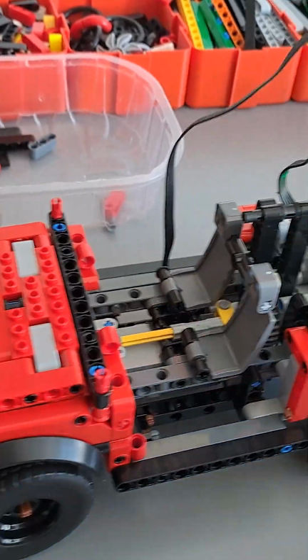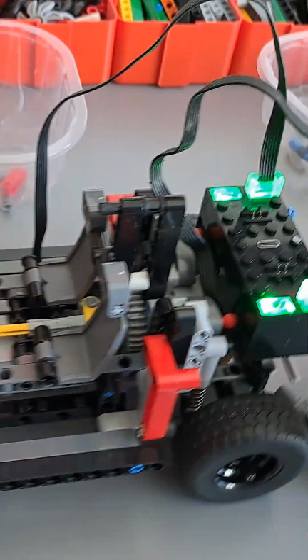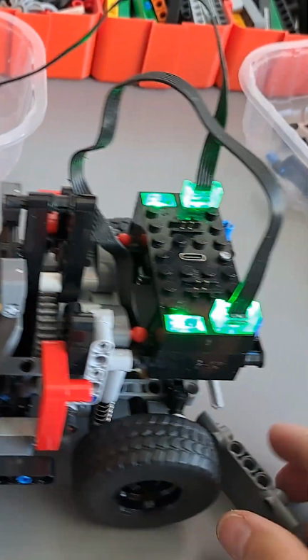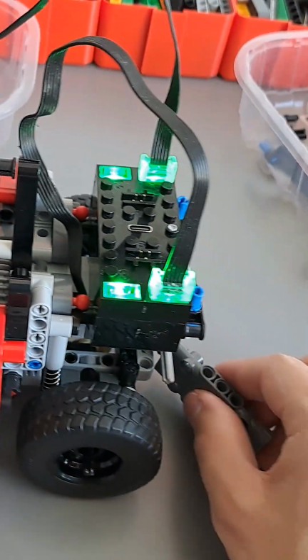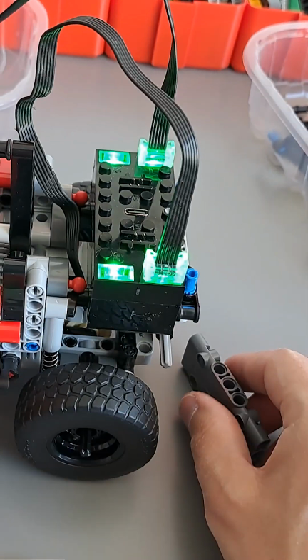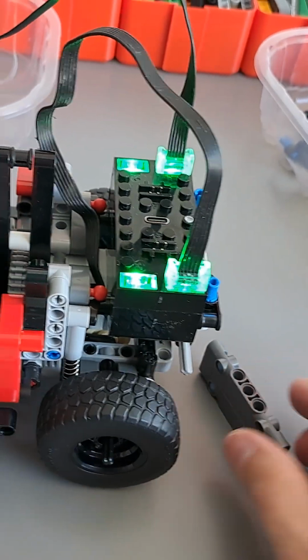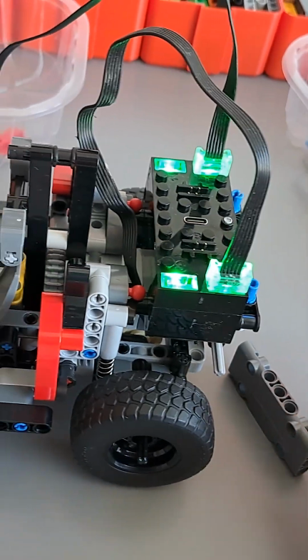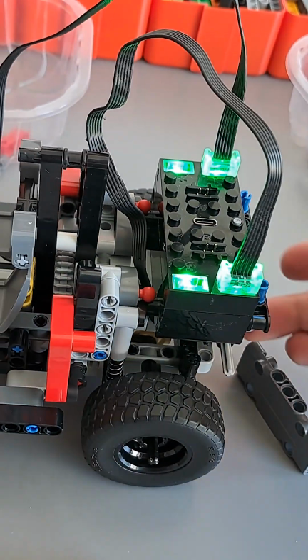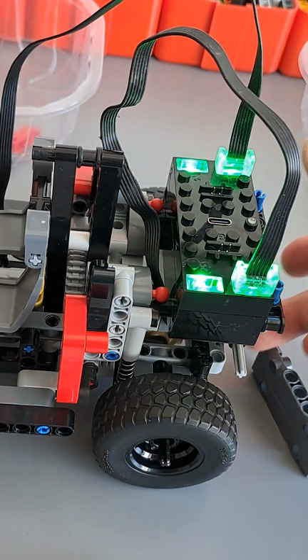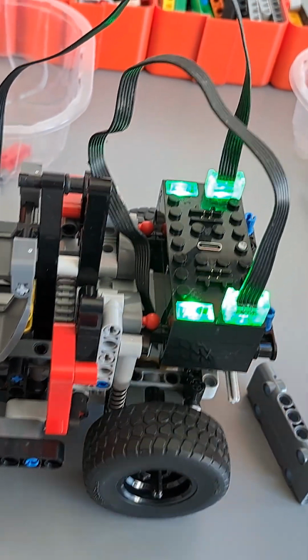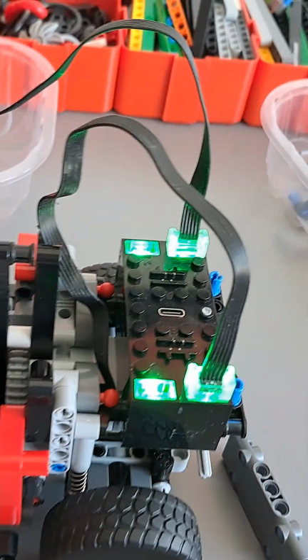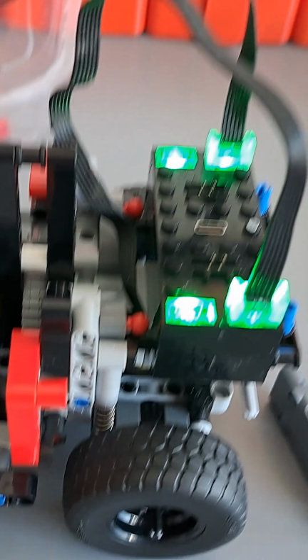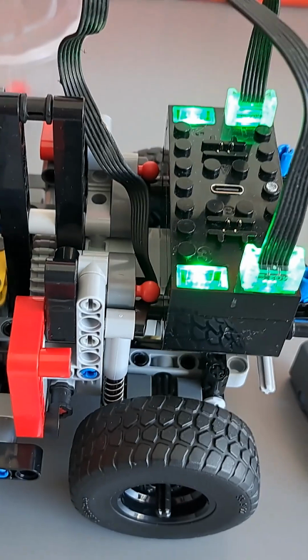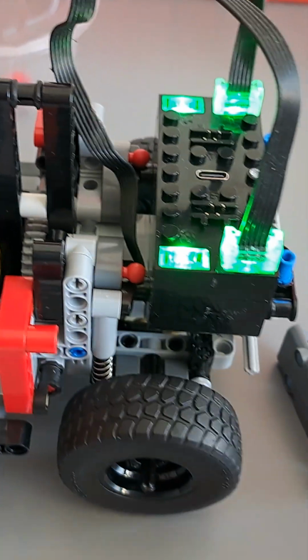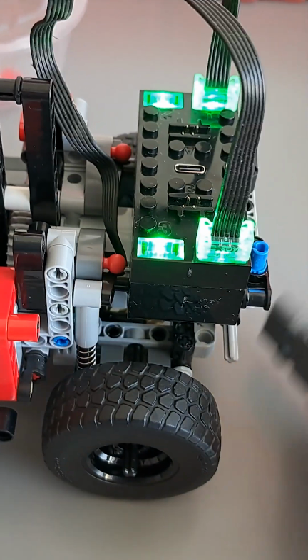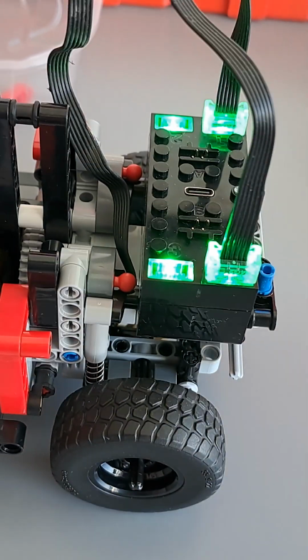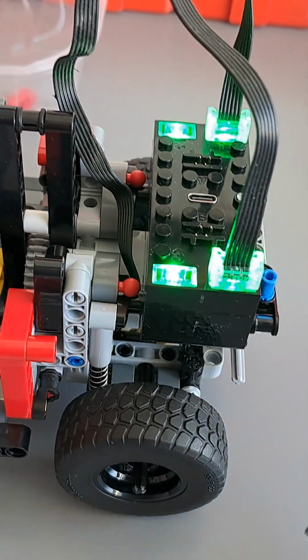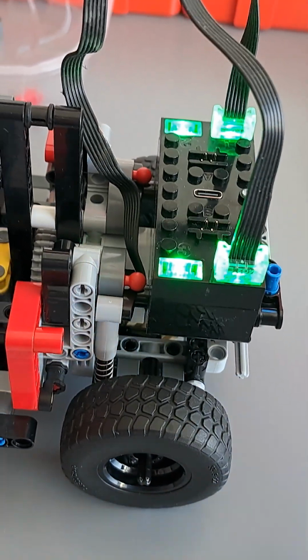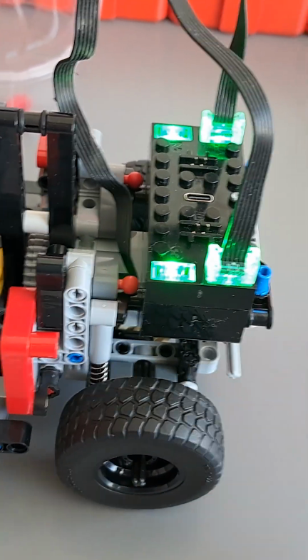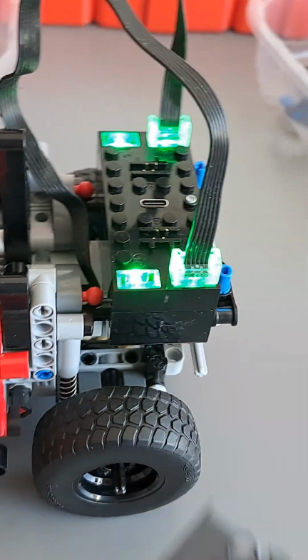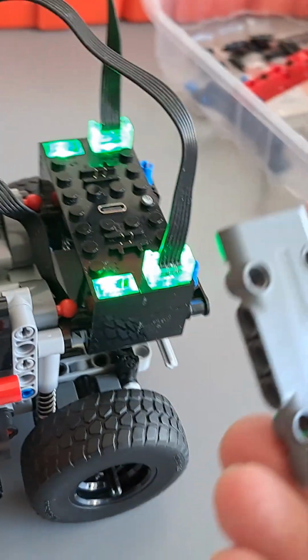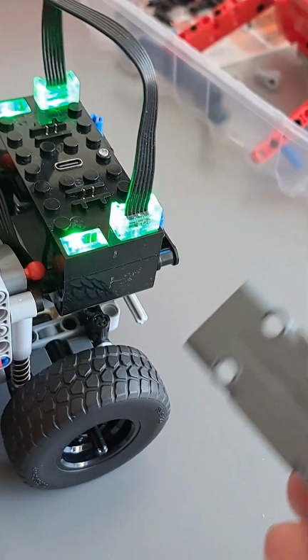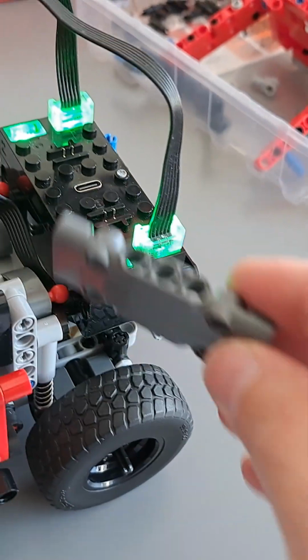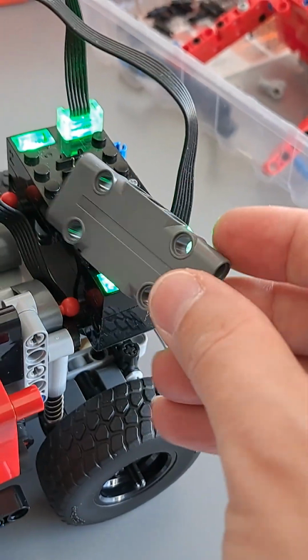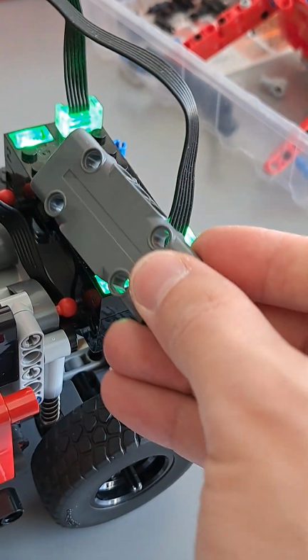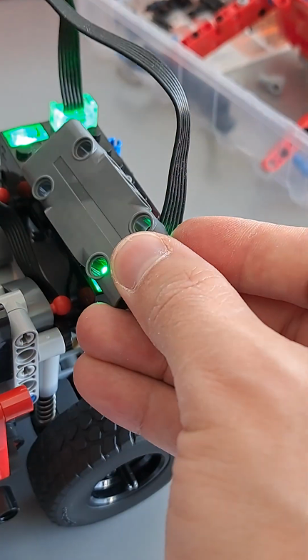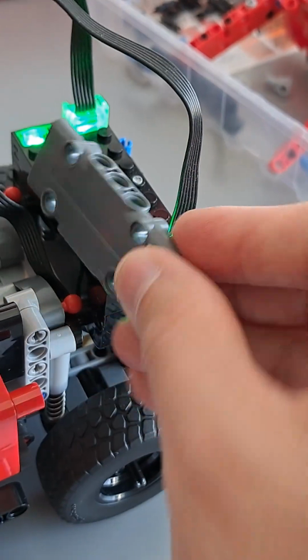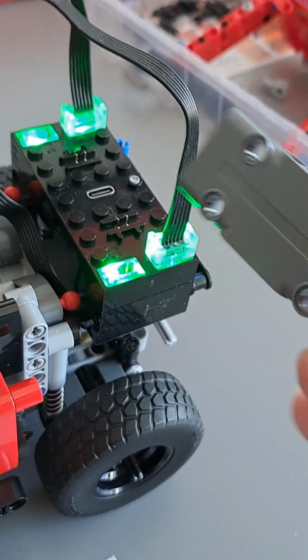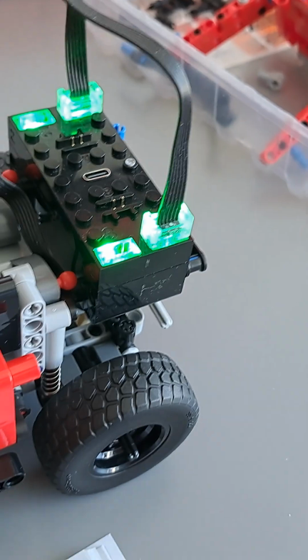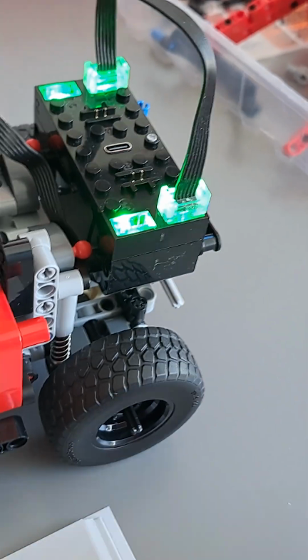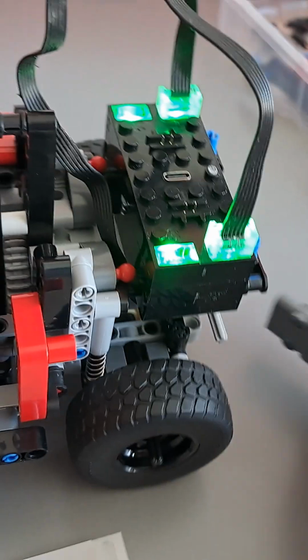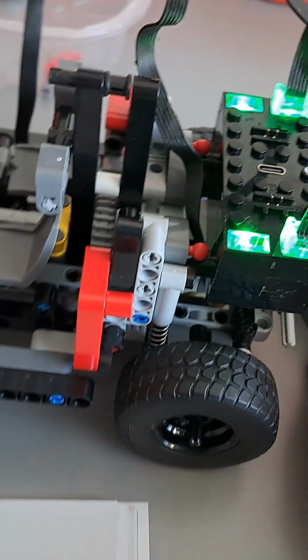I also had to remove the rear bench in order to fit the Buvis, but the only thing from the rear bench was just this panel — there wasn't really much of a bench.